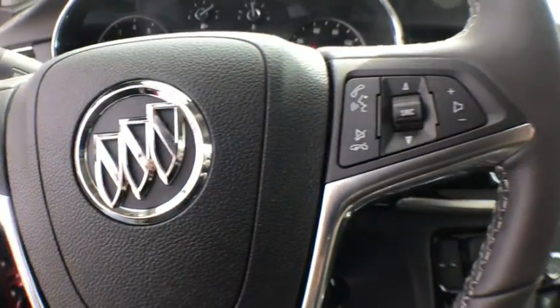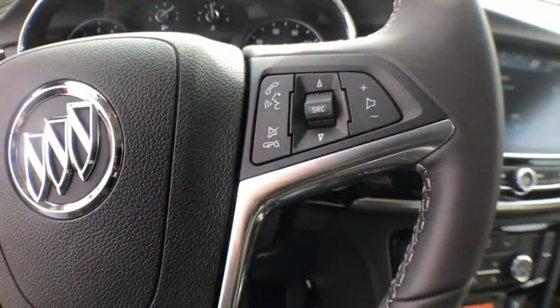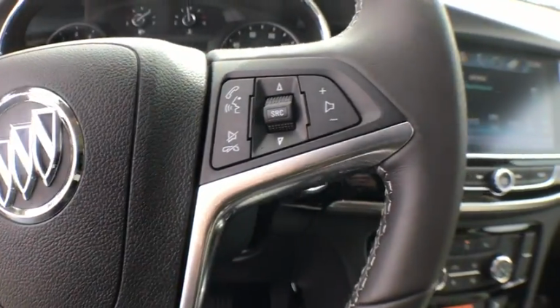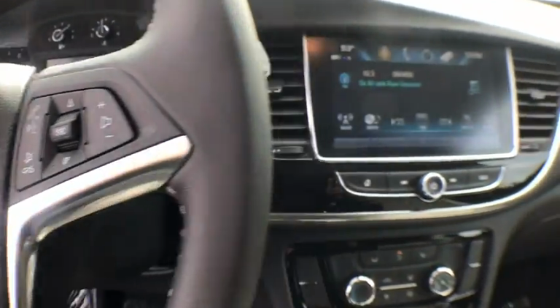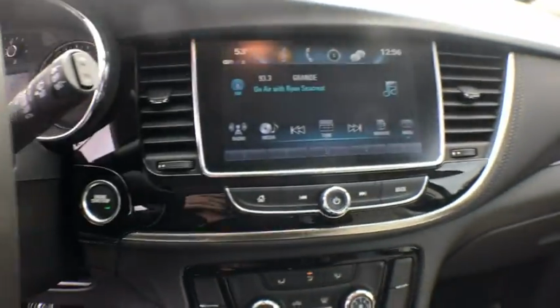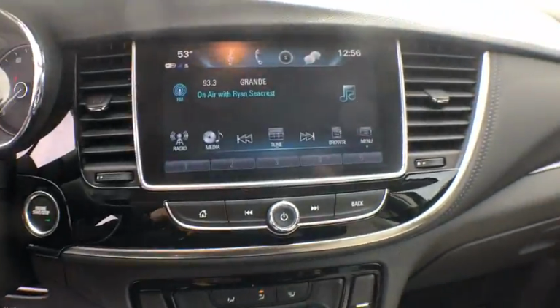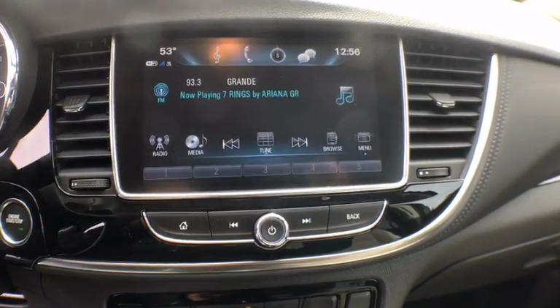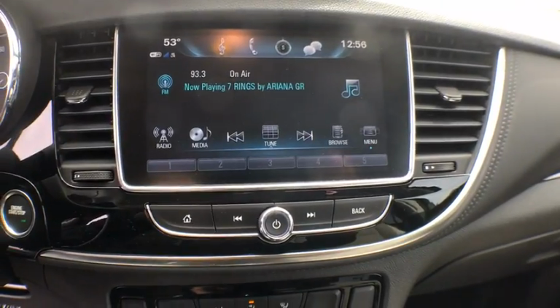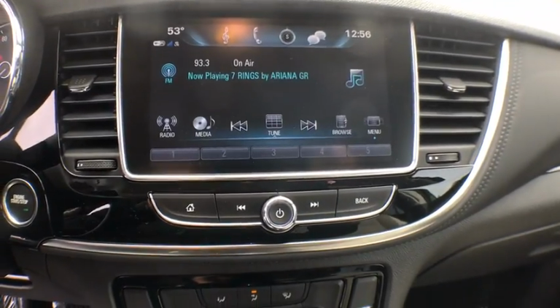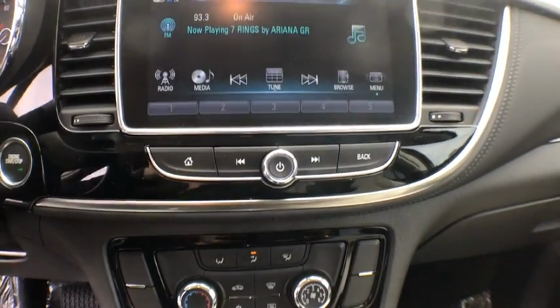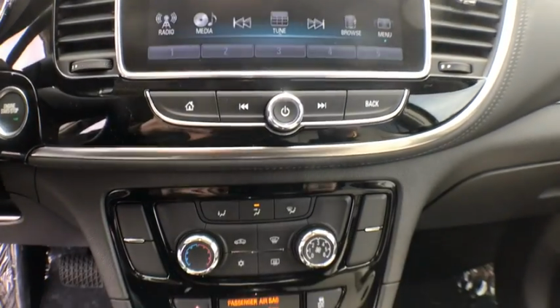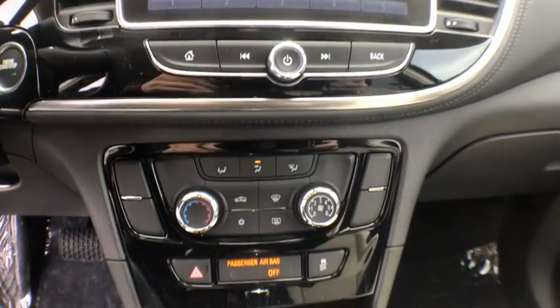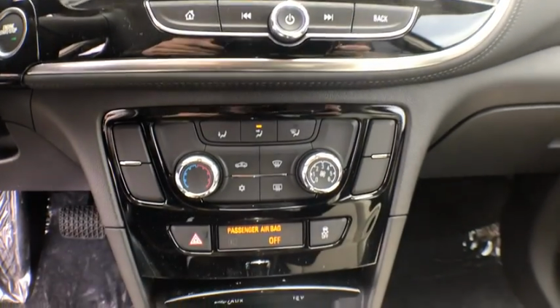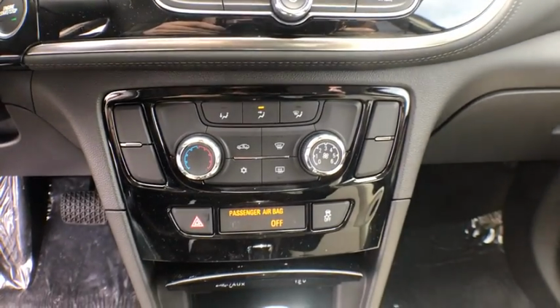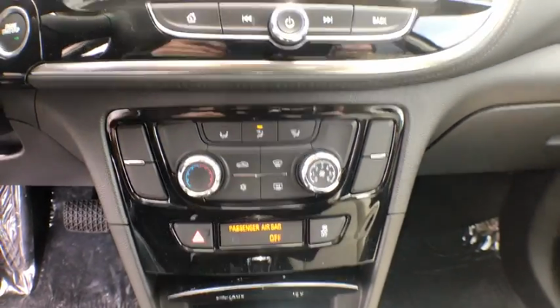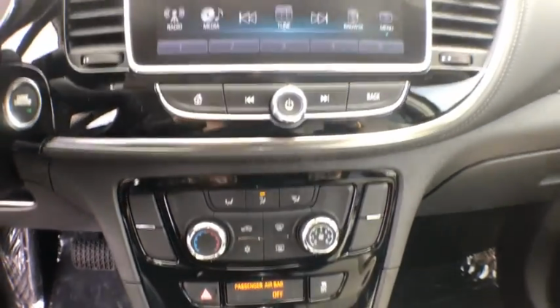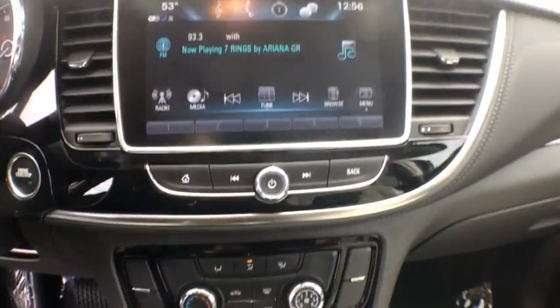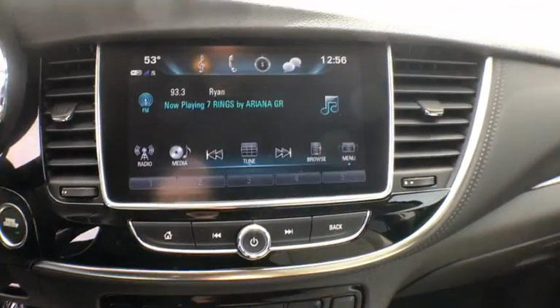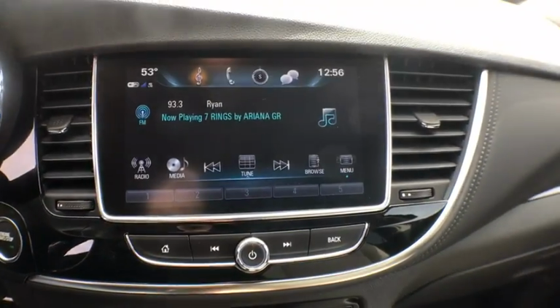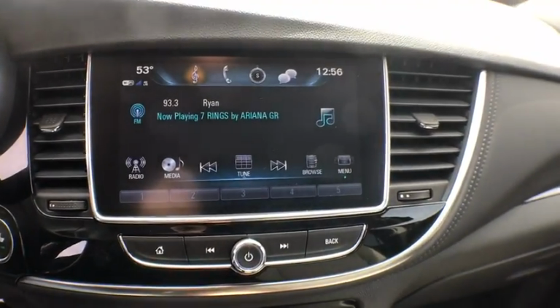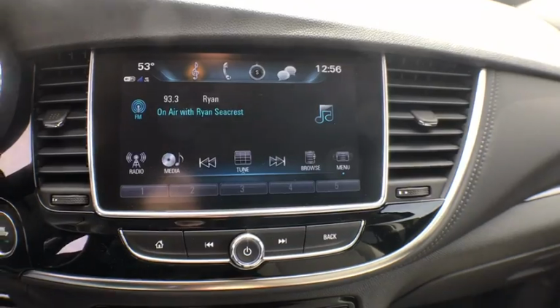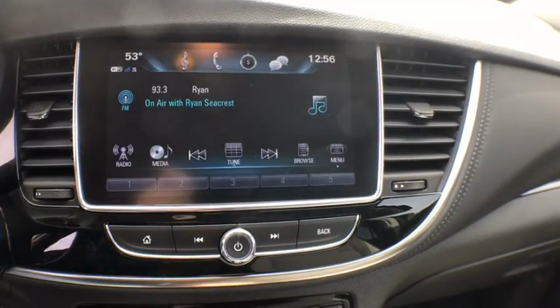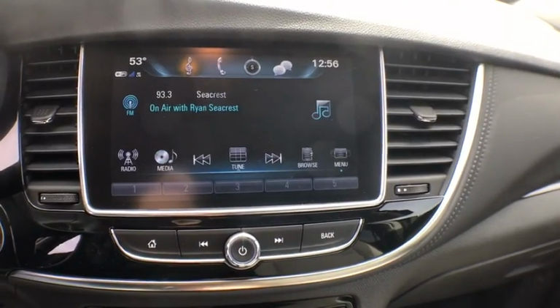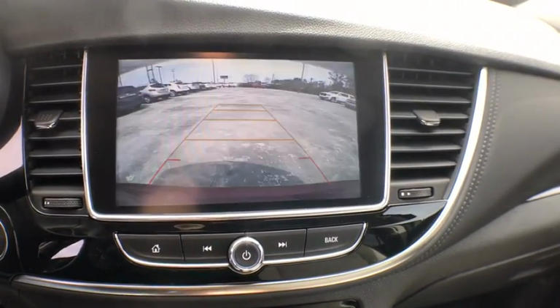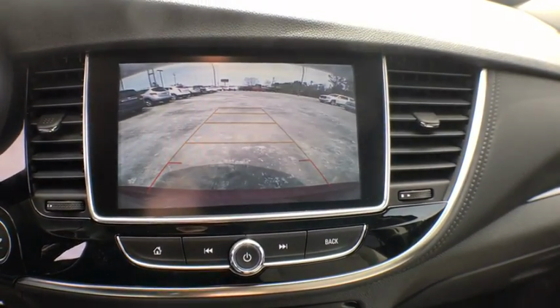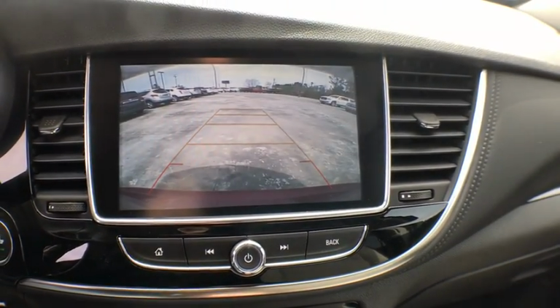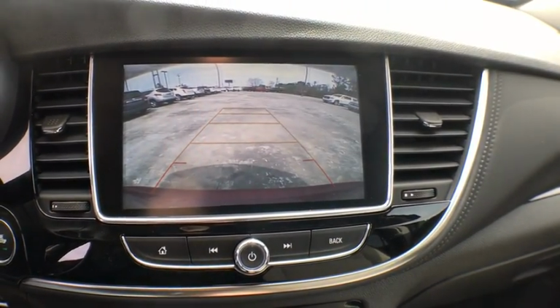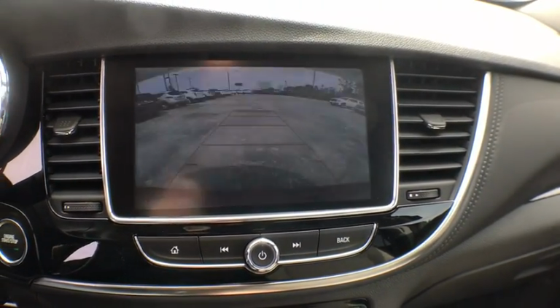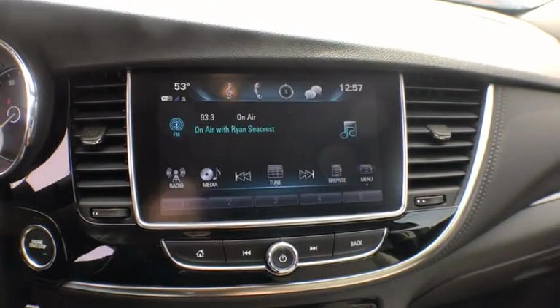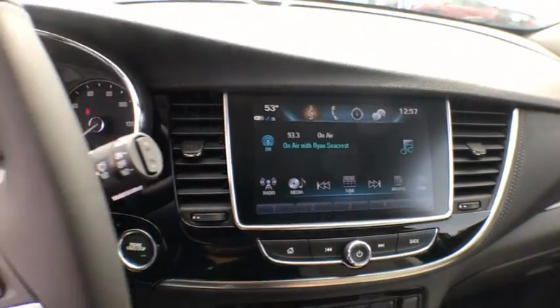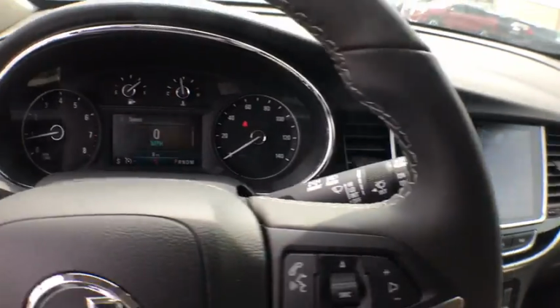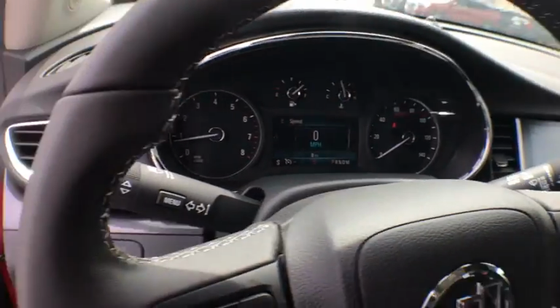Keyless entry, backup camera, steering wheel audio controls, anti-lock braking system, traction control, stability control, Bluetooth, leather wrapped steering wheel, power steering, adjustable steering wheel.